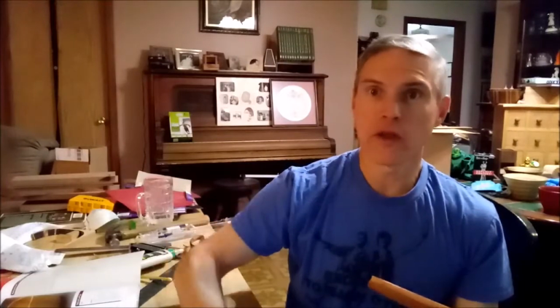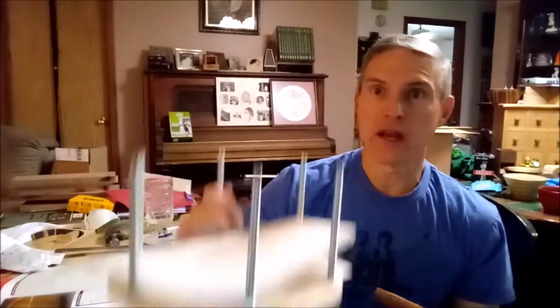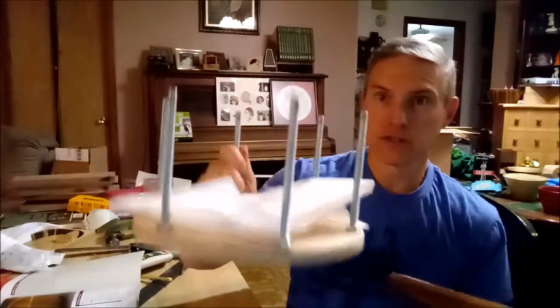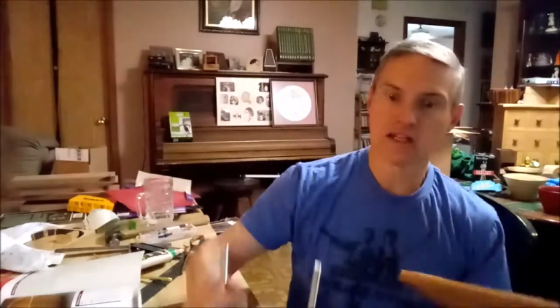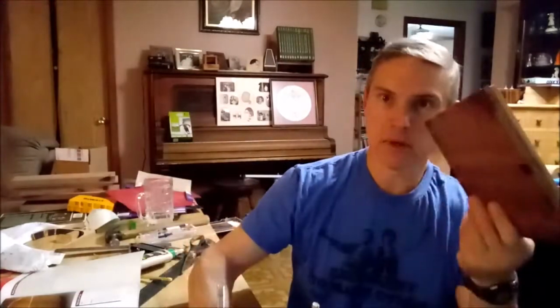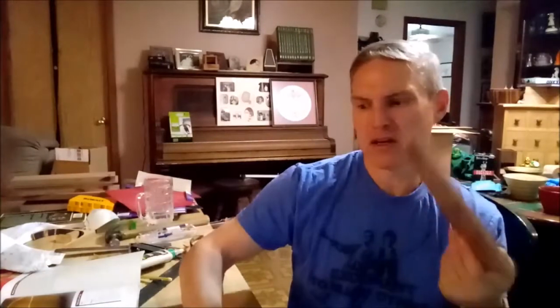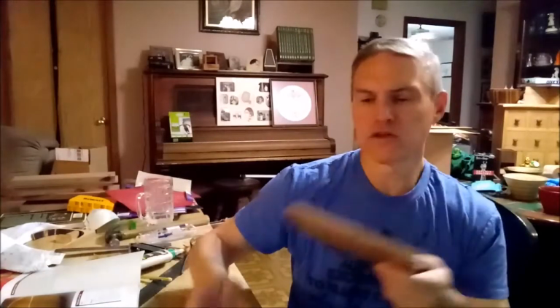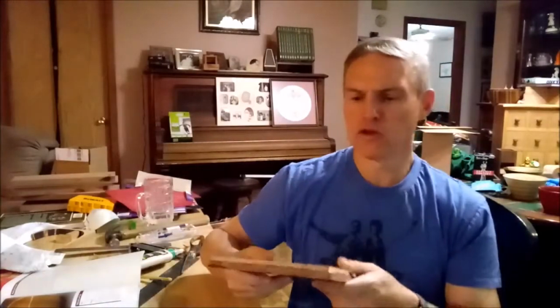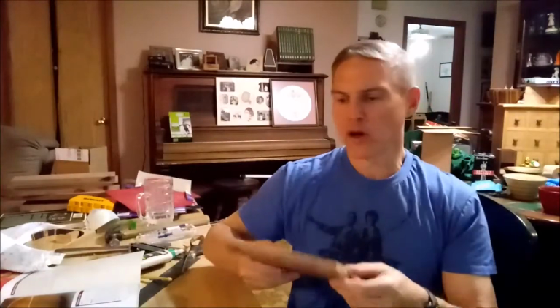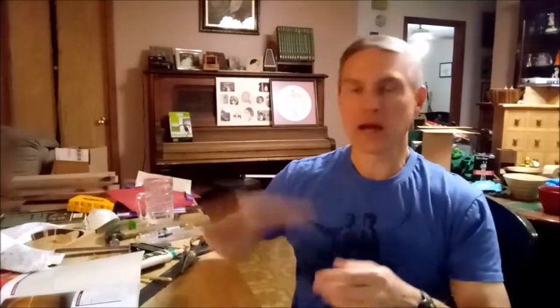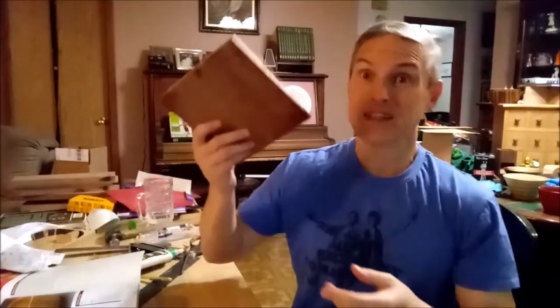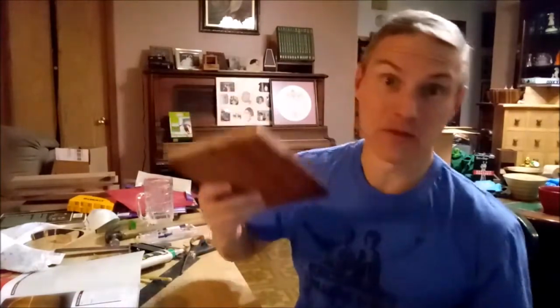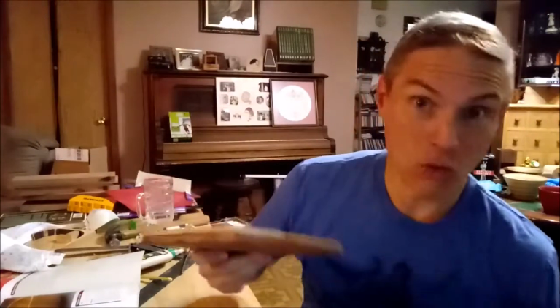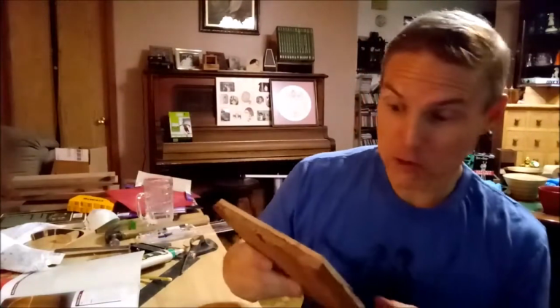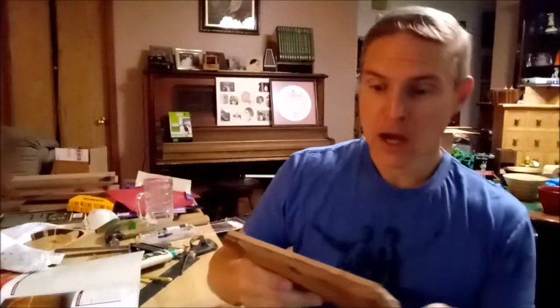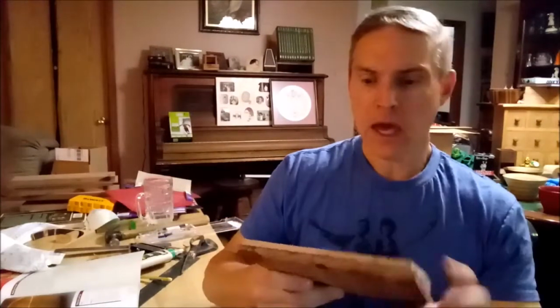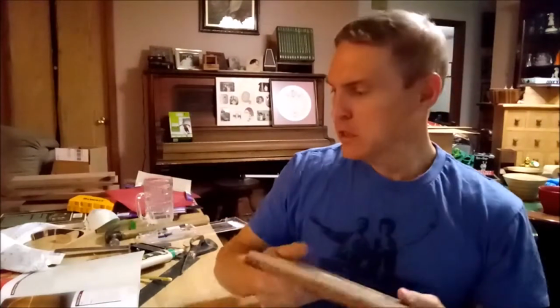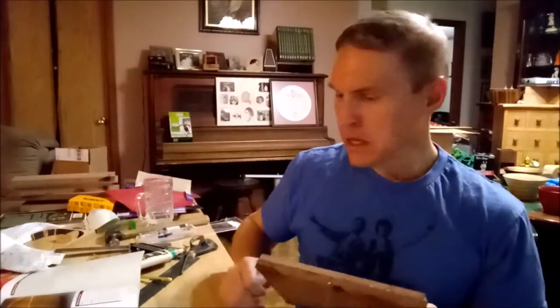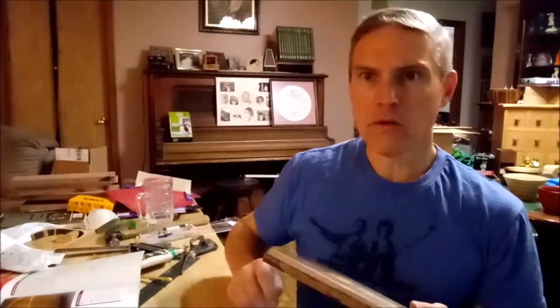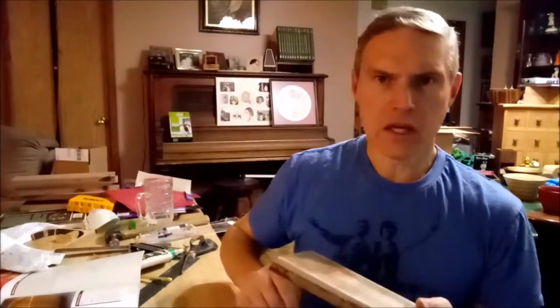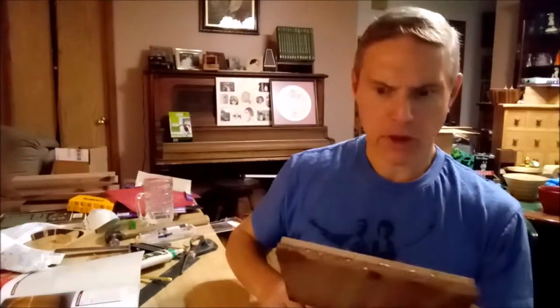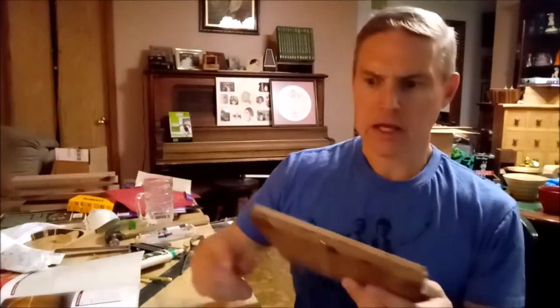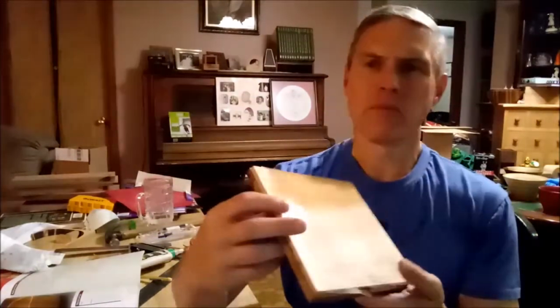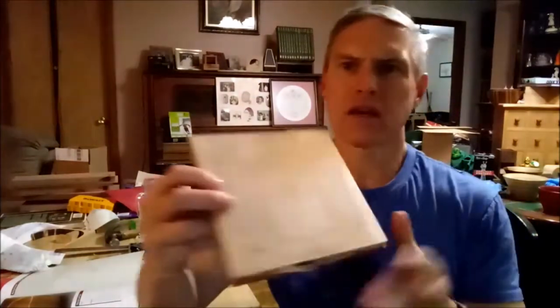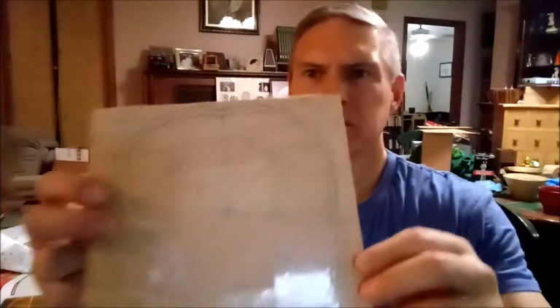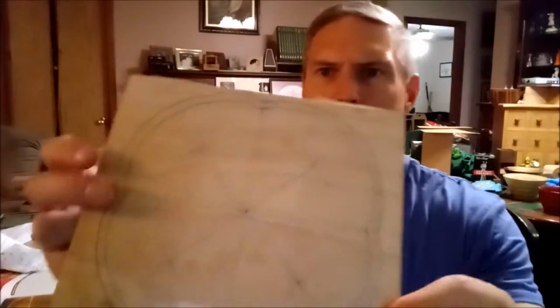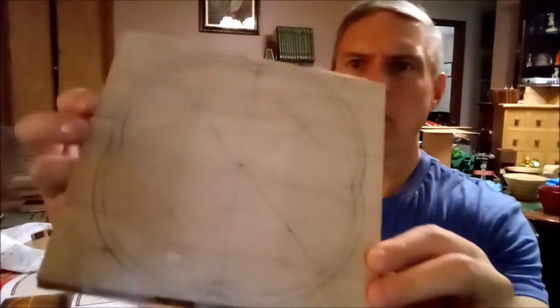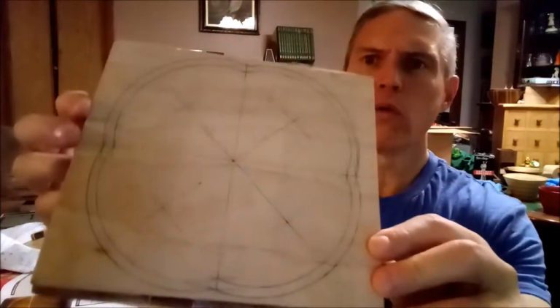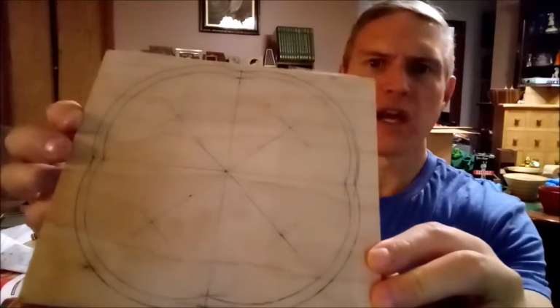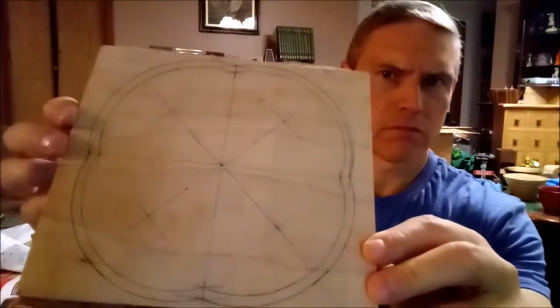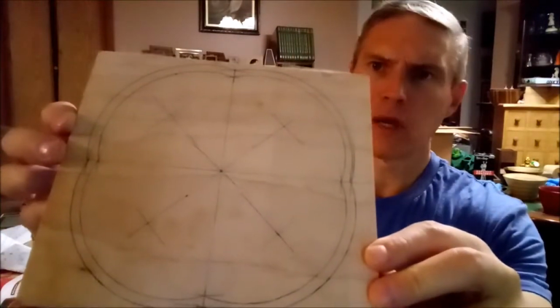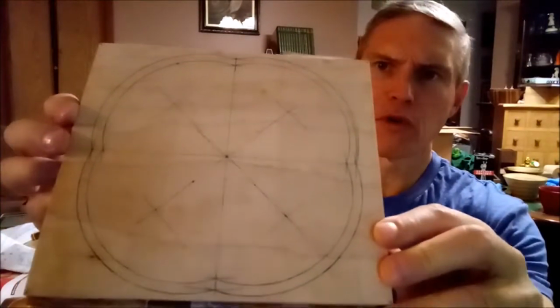I went ahead and slathered some glue on there, then used this thing to clamp them up — I kind of used my regular clamps. I wanted to see how this is going to work, and now the plan is to make a bowl shaped piece.